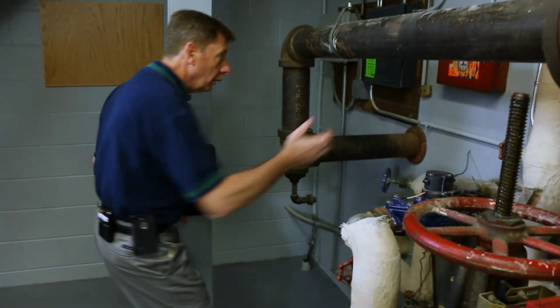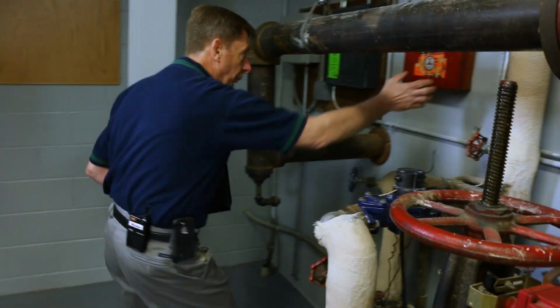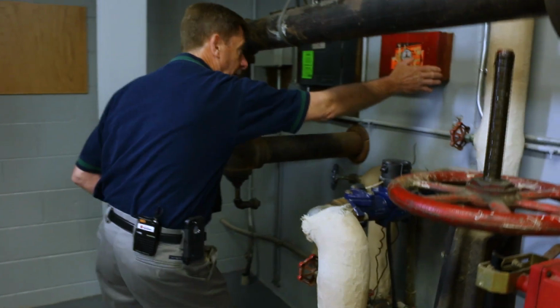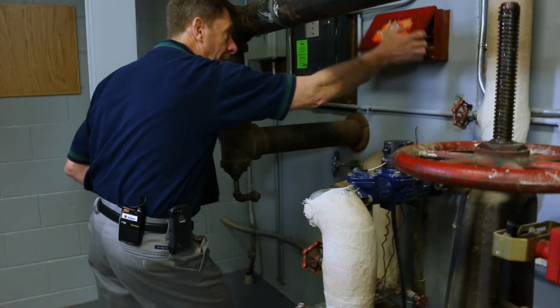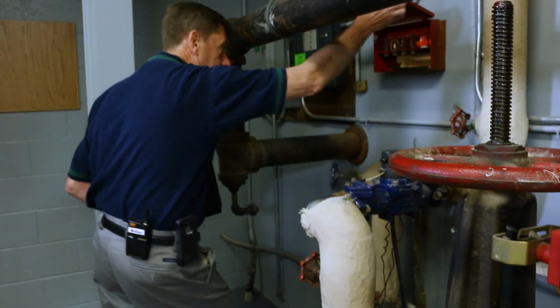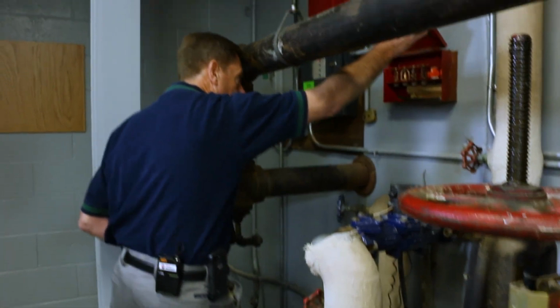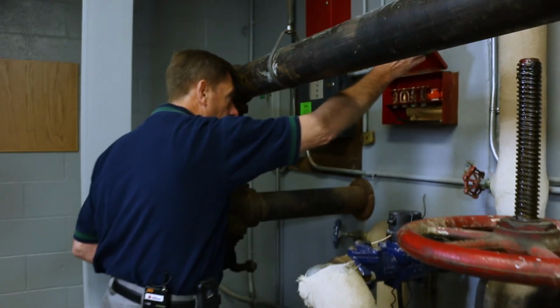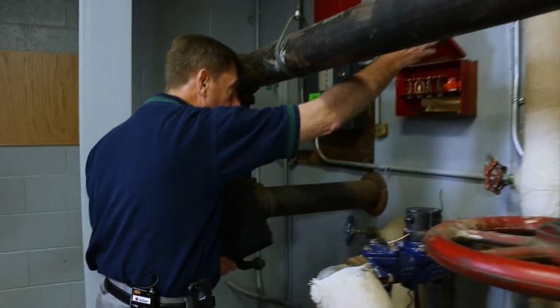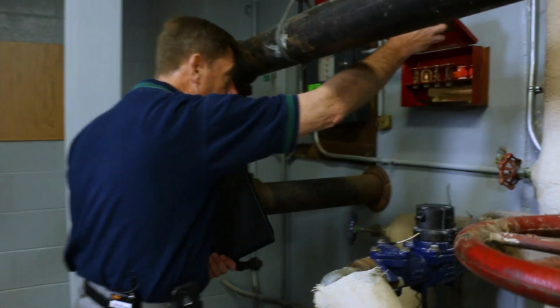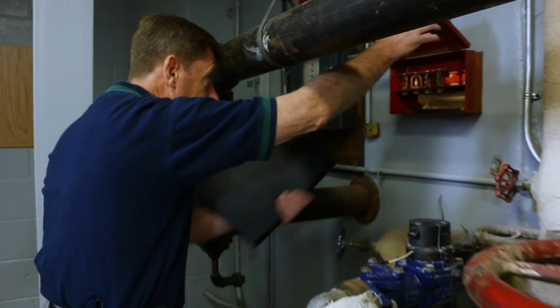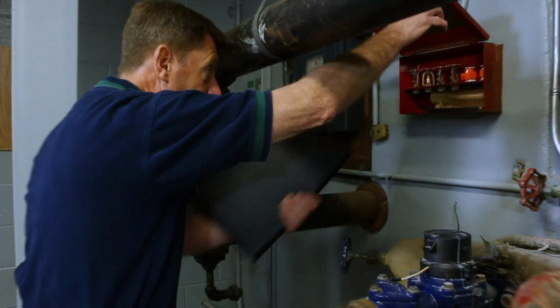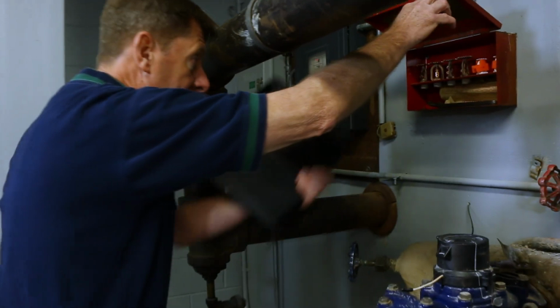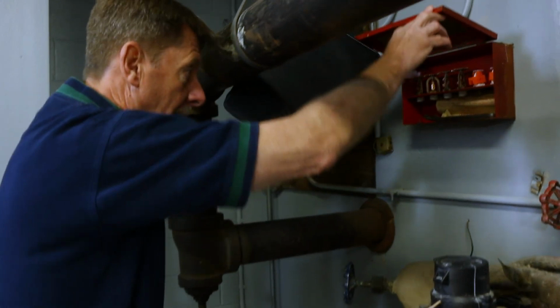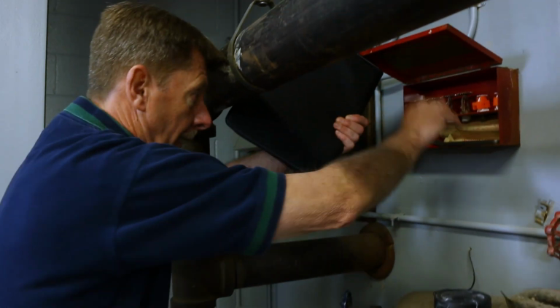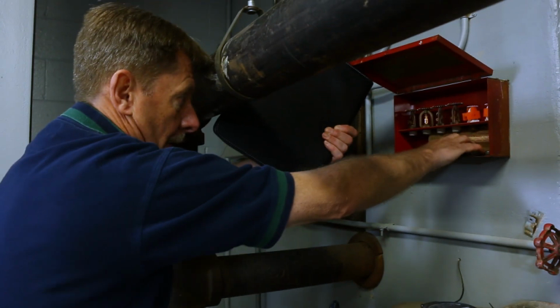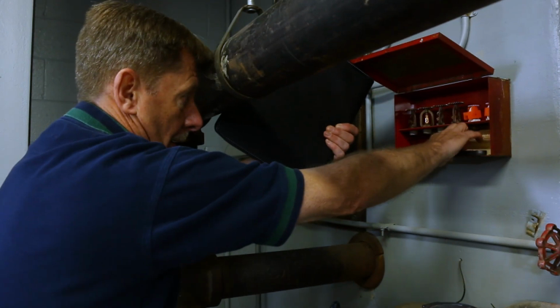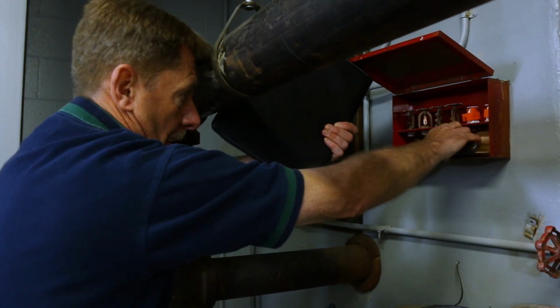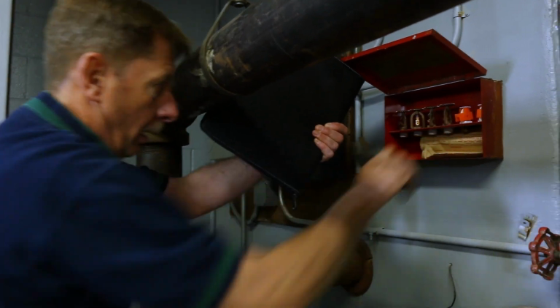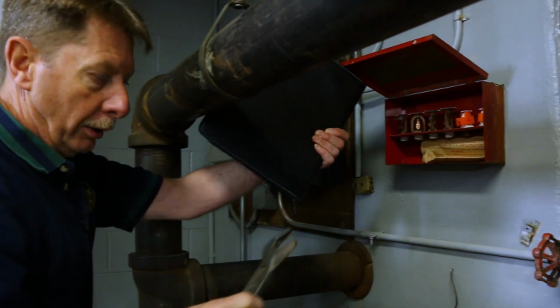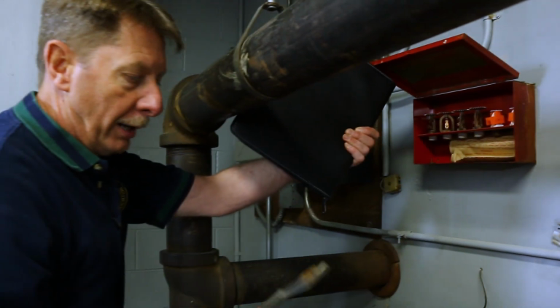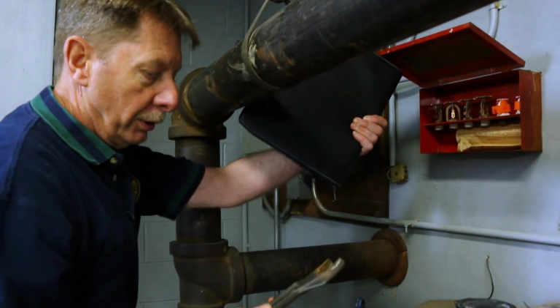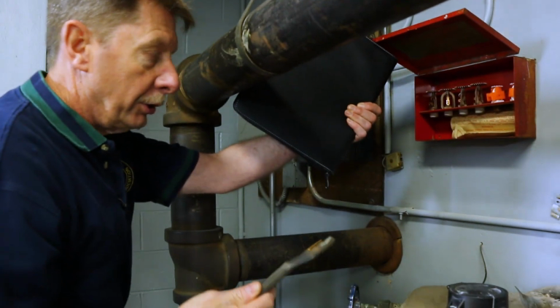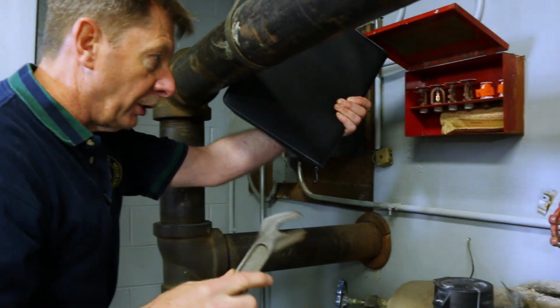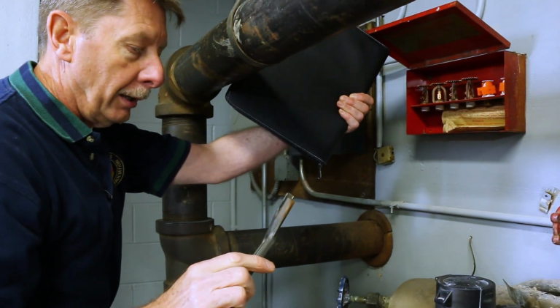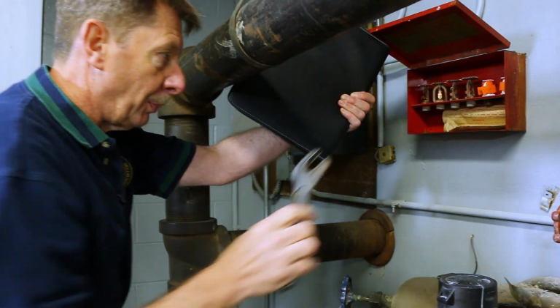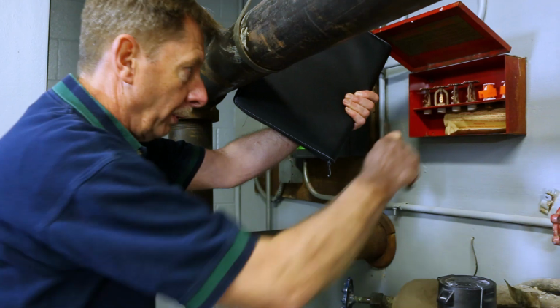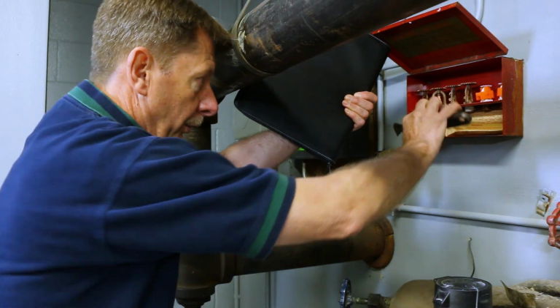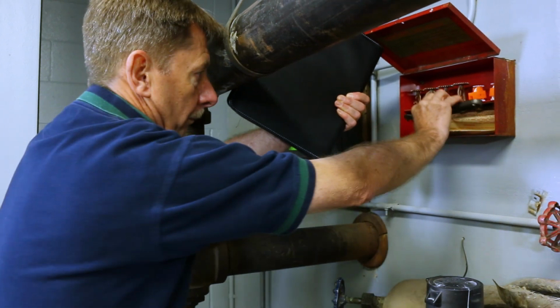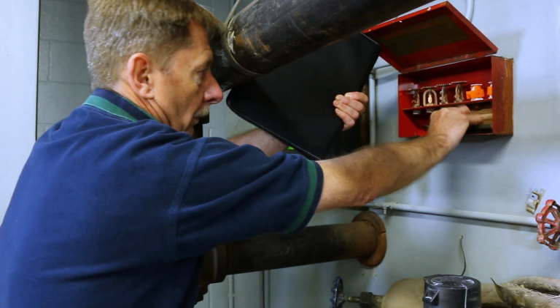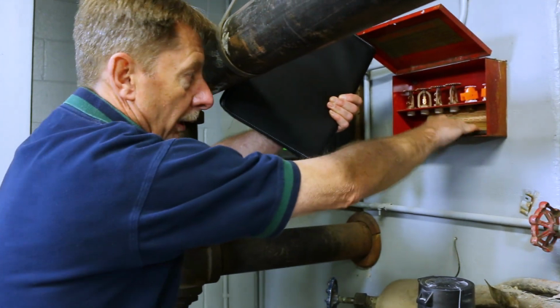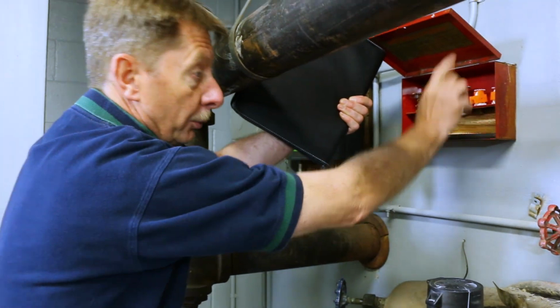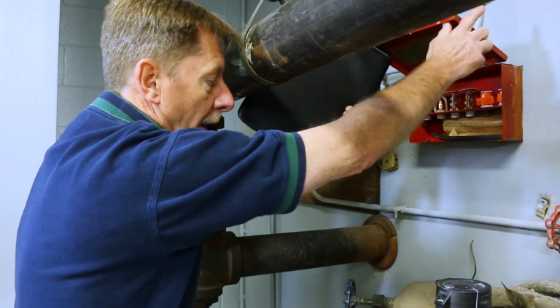The sprinkler cabinet has the required six heads and the special wrench to change a head, which is required.